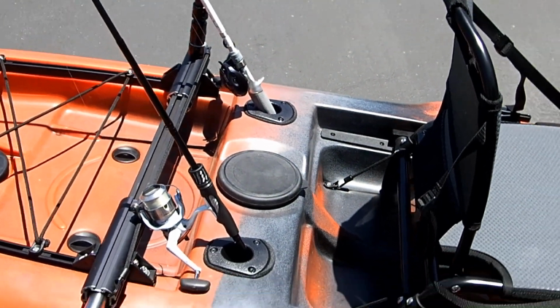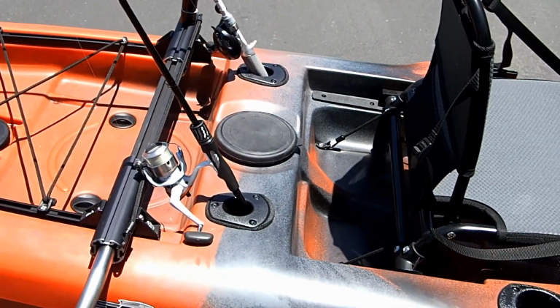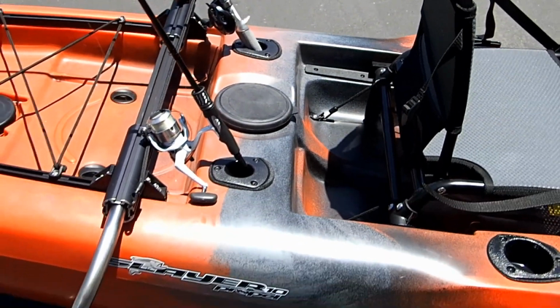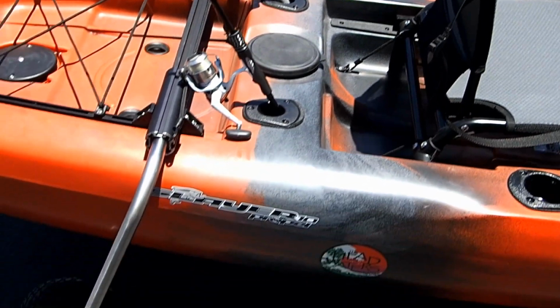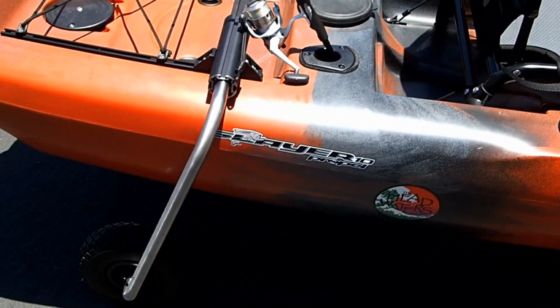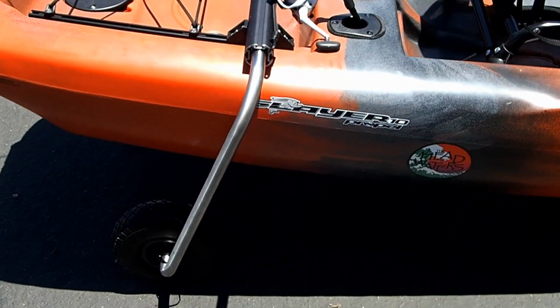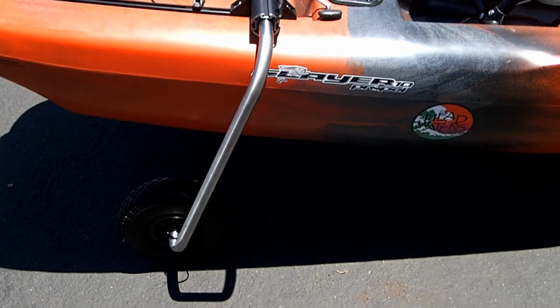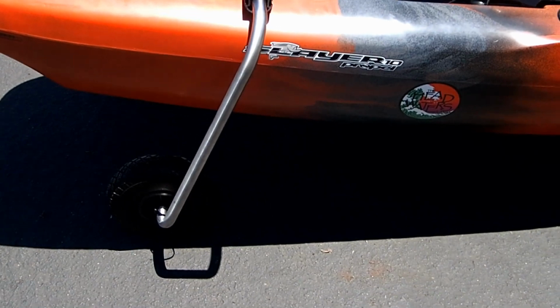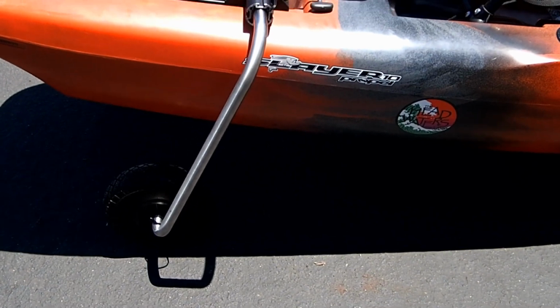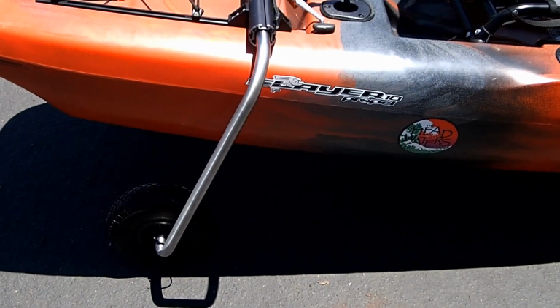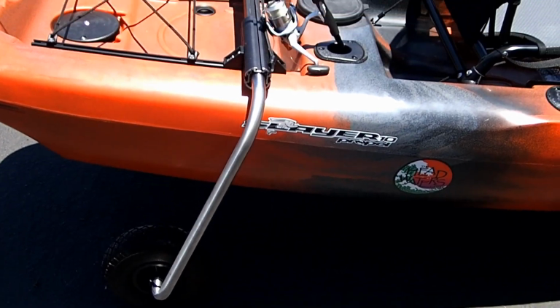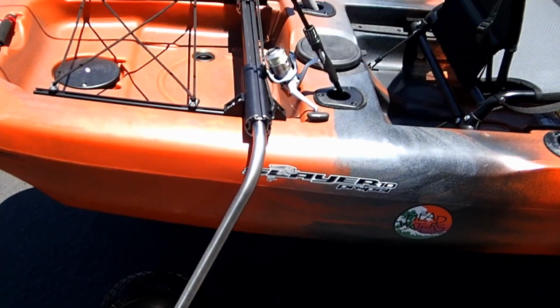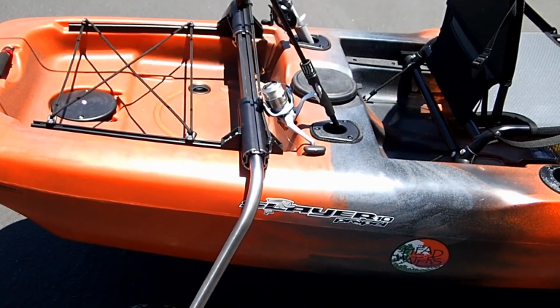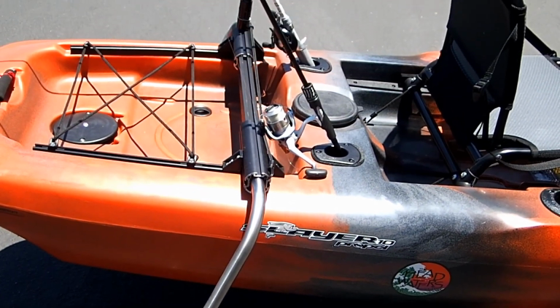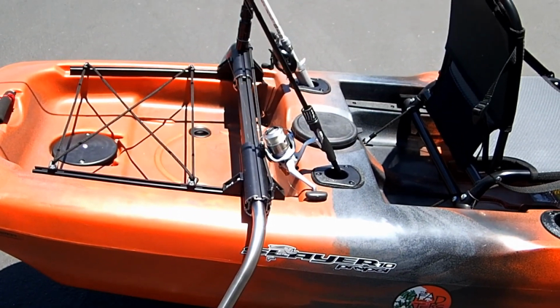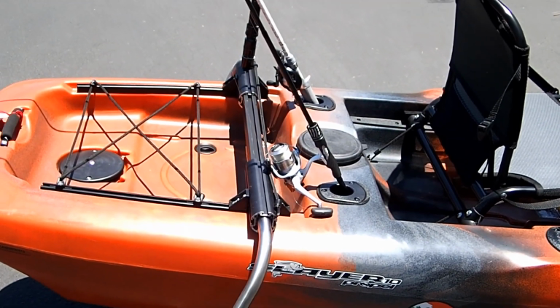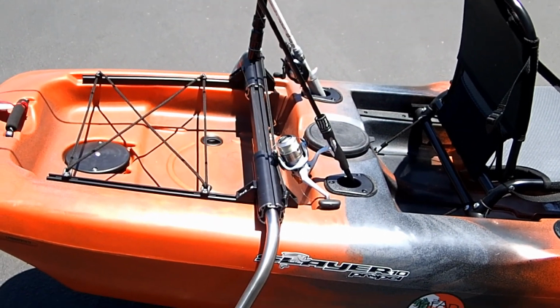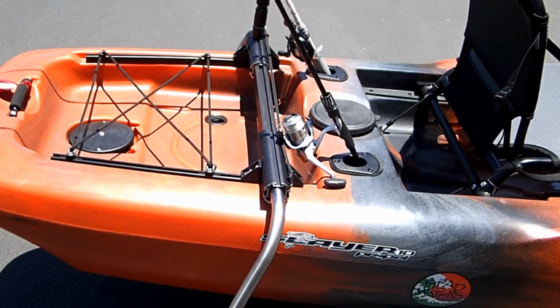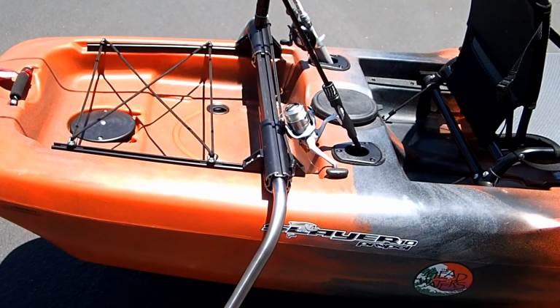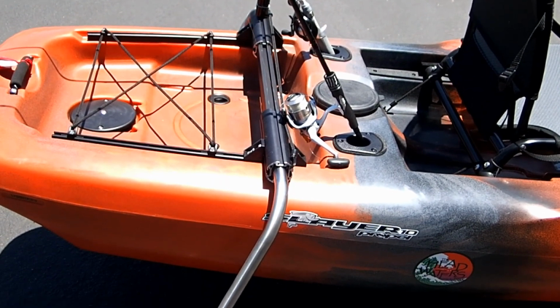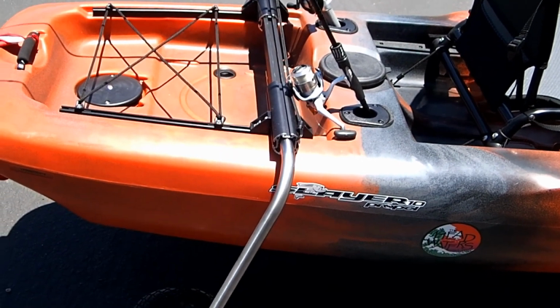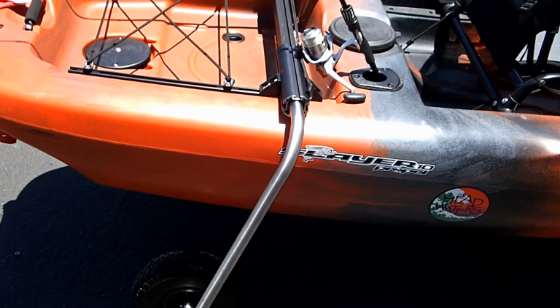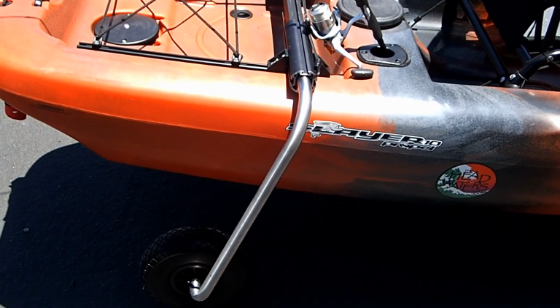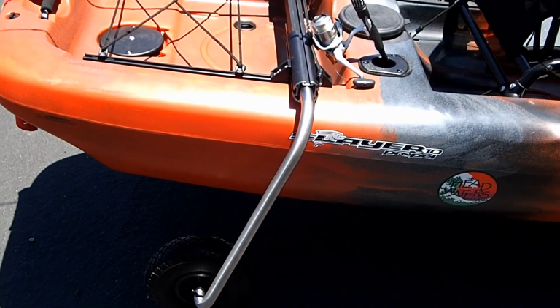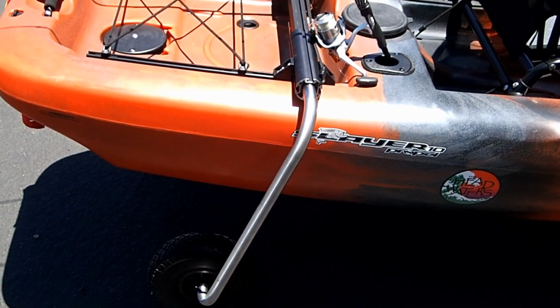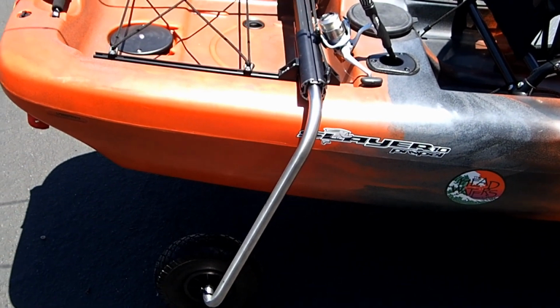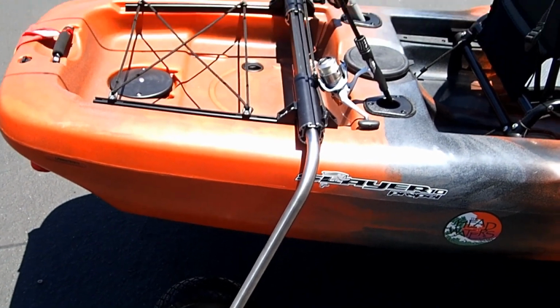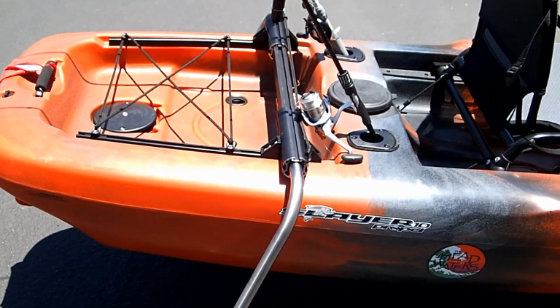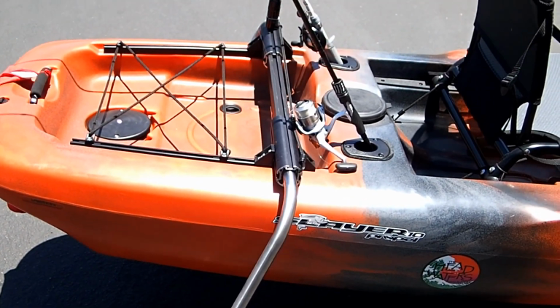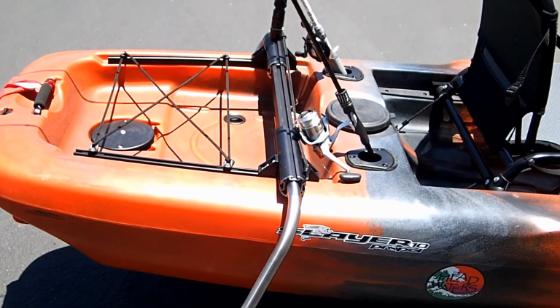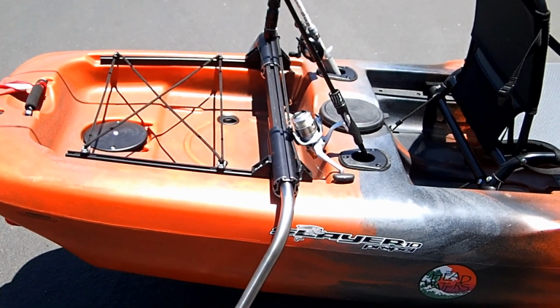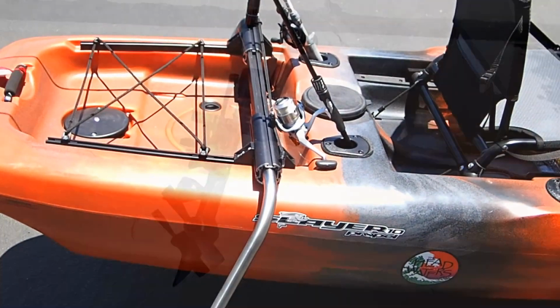A really cool feature of this kayak that was included in the deal is some Boondocks landing gear. This gear folds up — it's got wheels so I can wheel it down to the ramp by myself. Very cool.